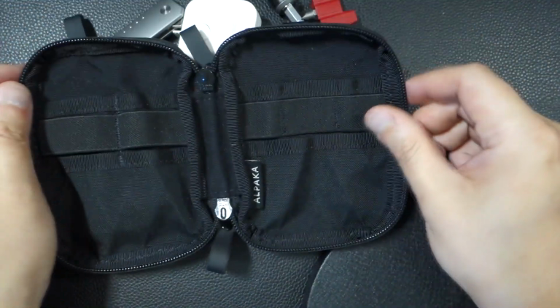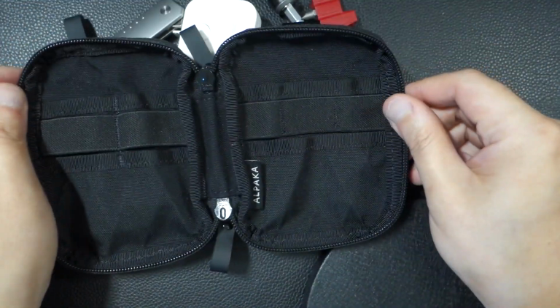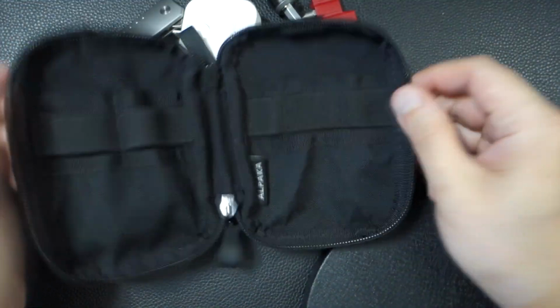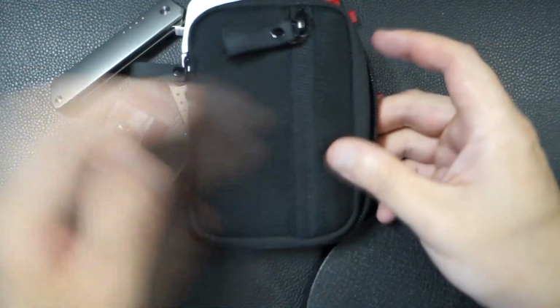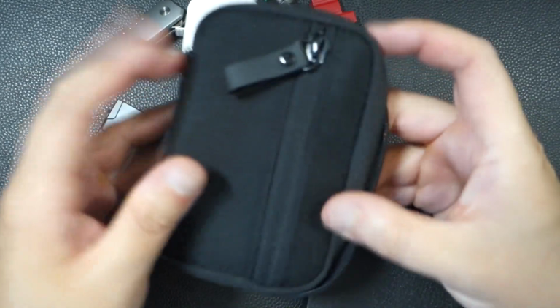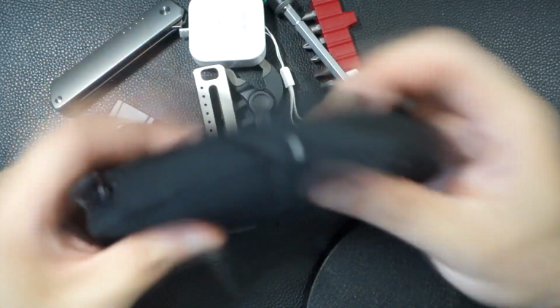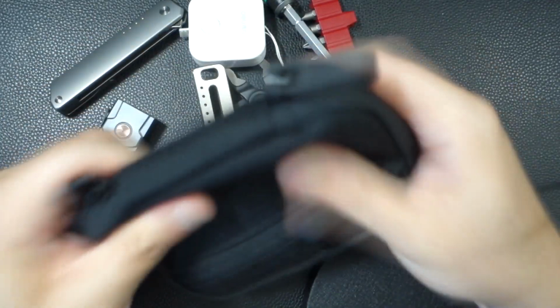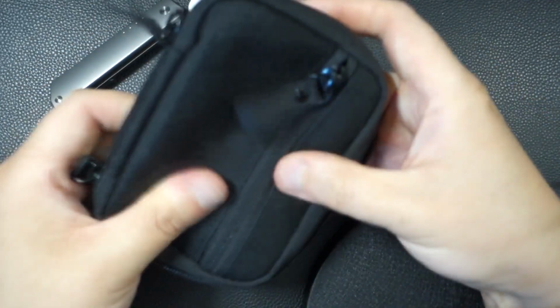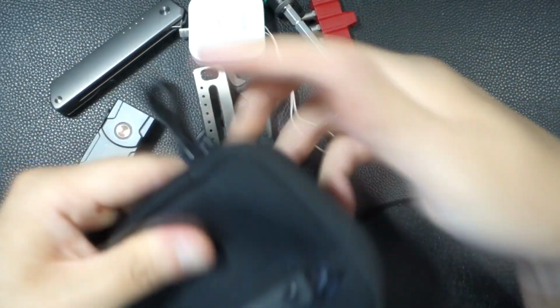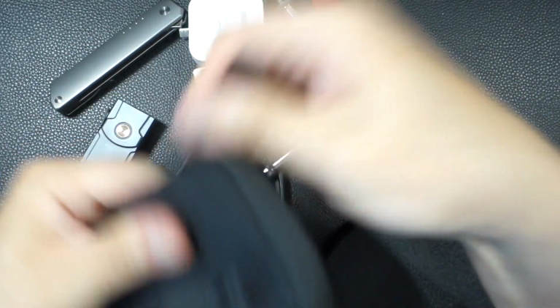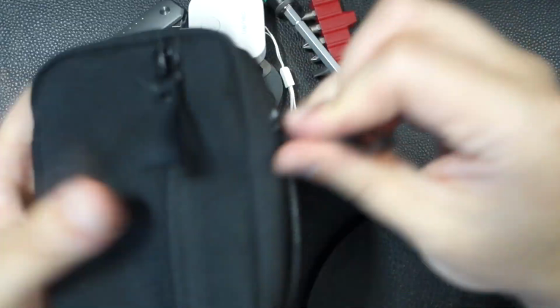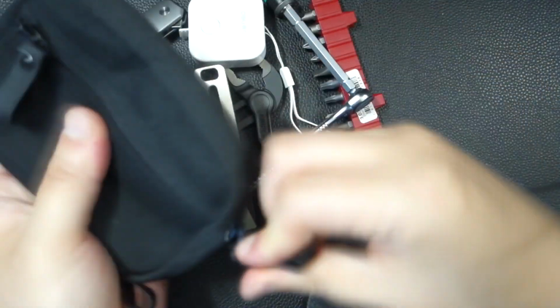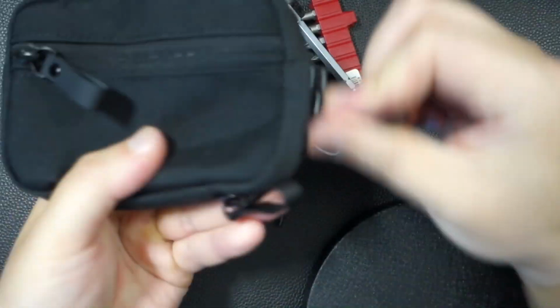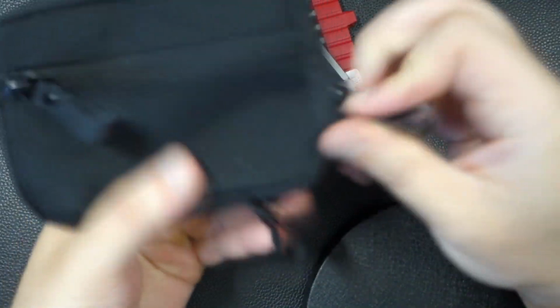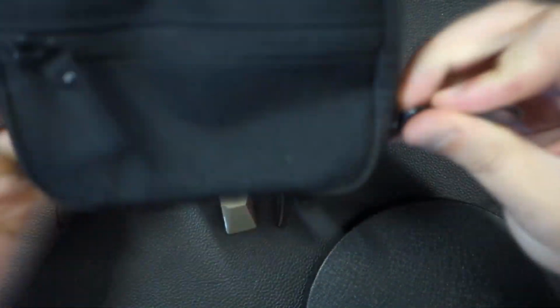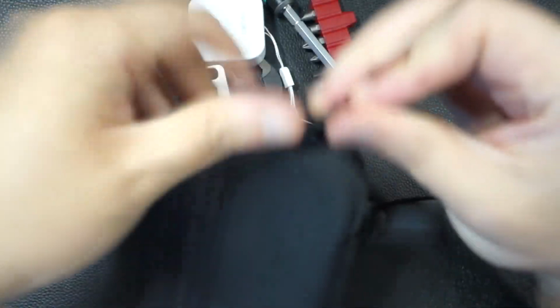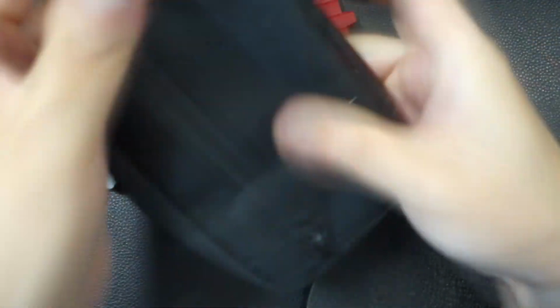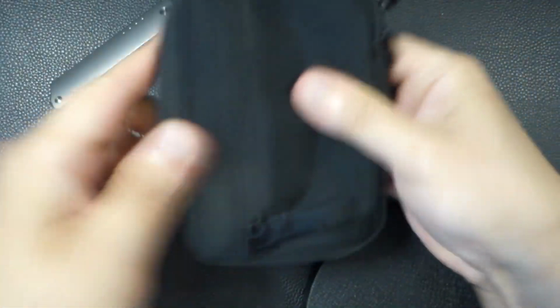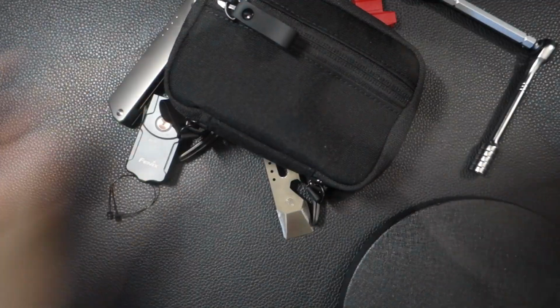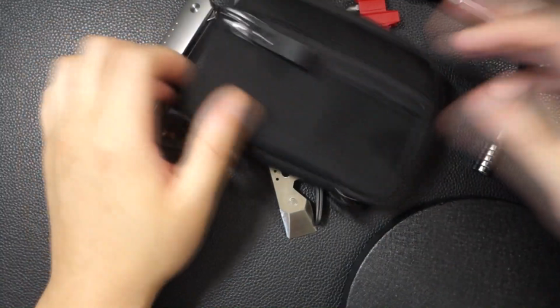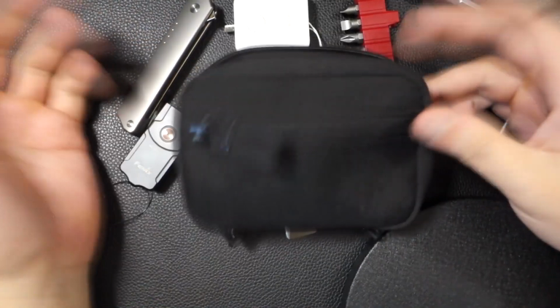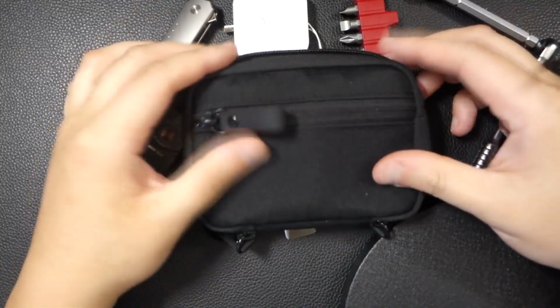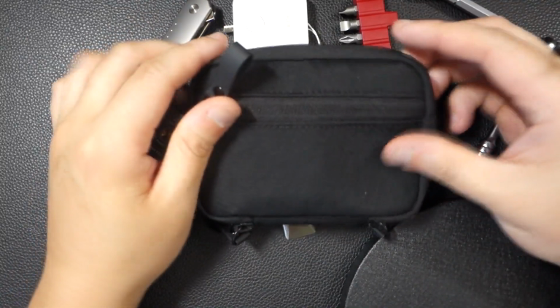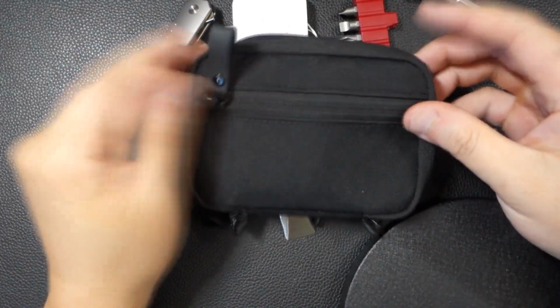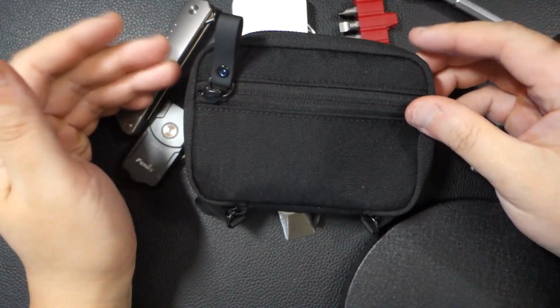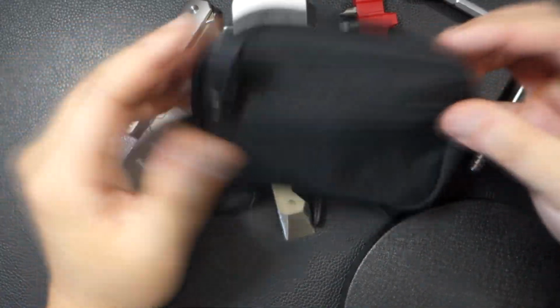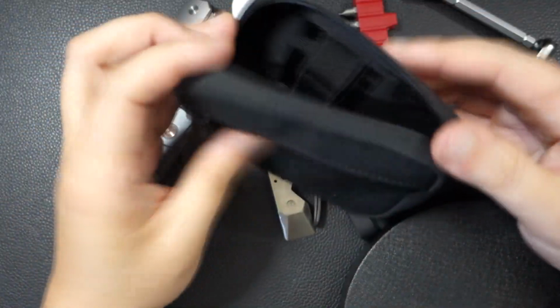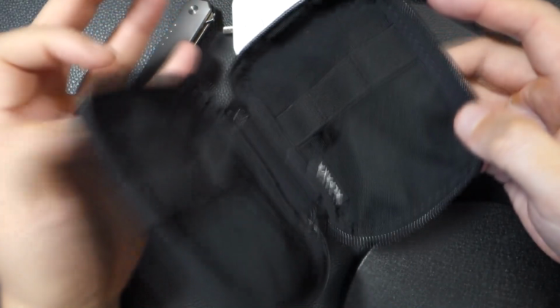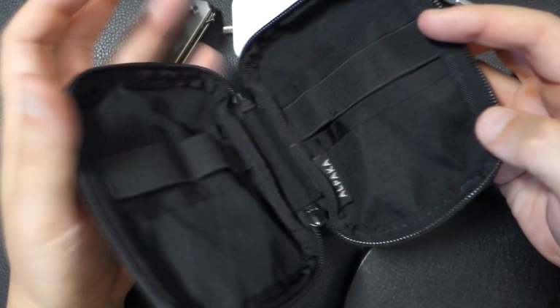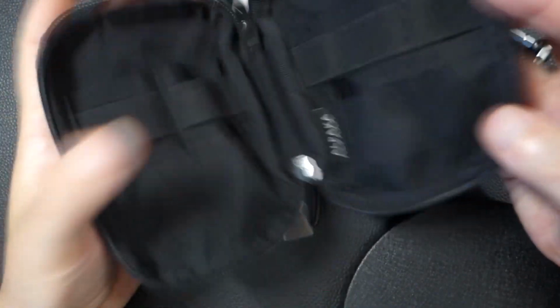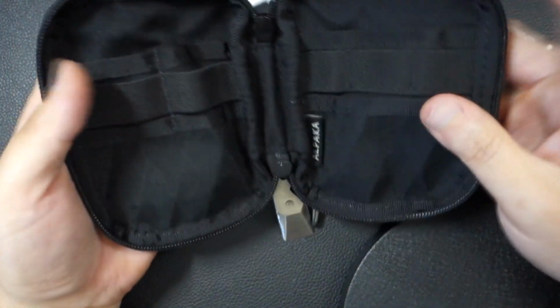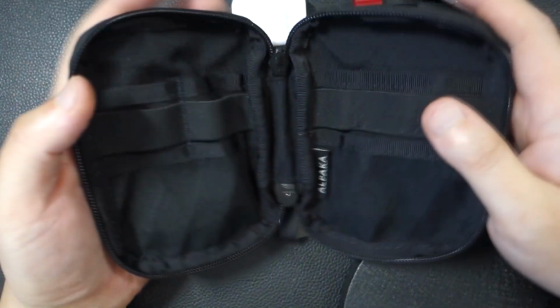This is how it looks when it's empty — and this is when it's completely emptied and flat. That's basically how it looks in general. There are a lot of different pouches that Alpaca makes, but this is currently my favorite.